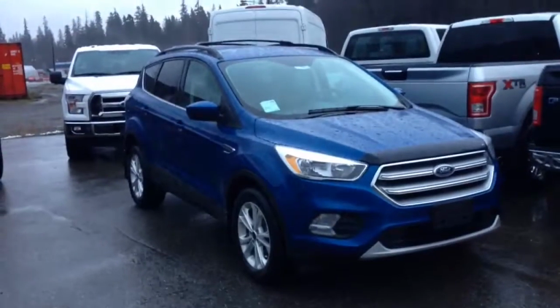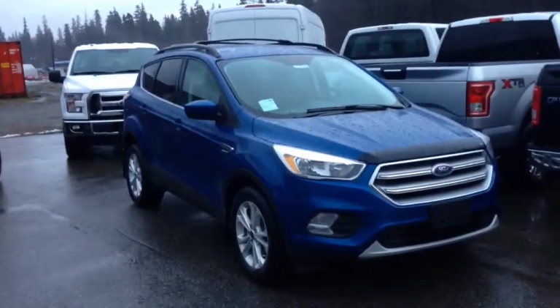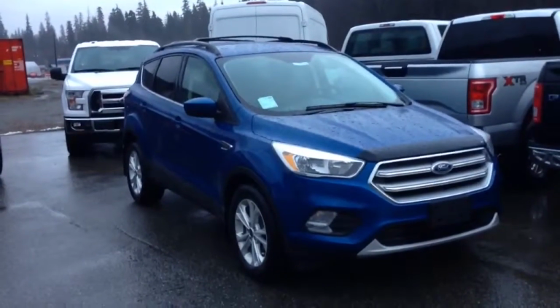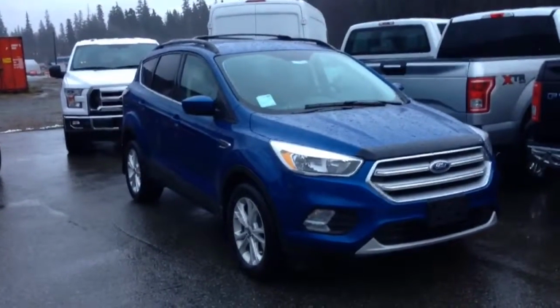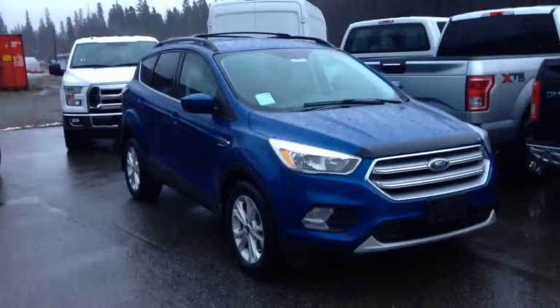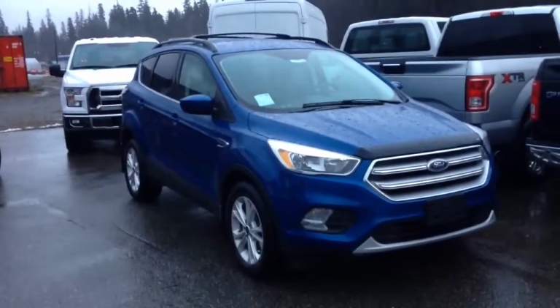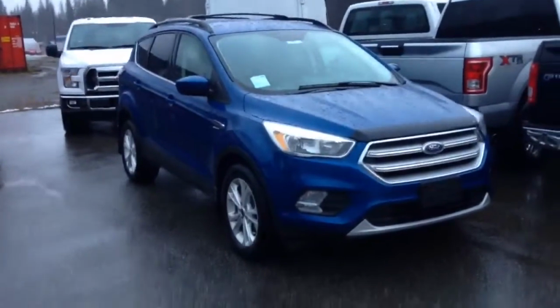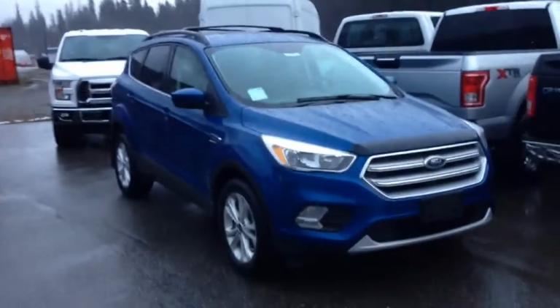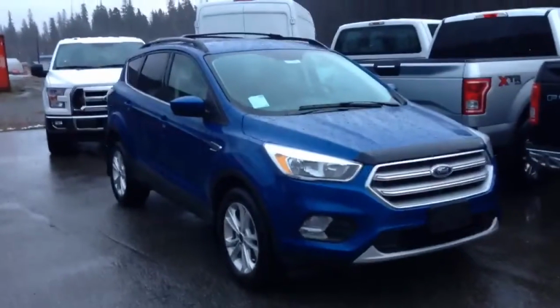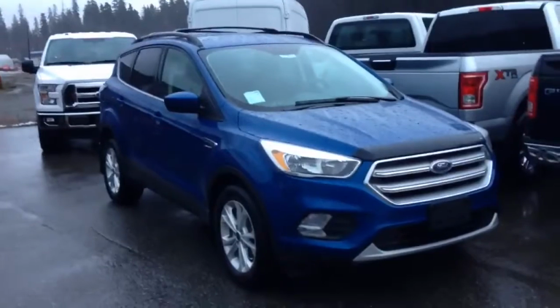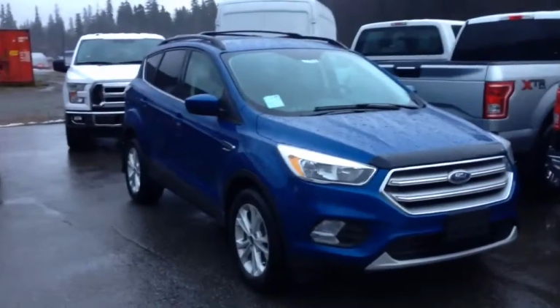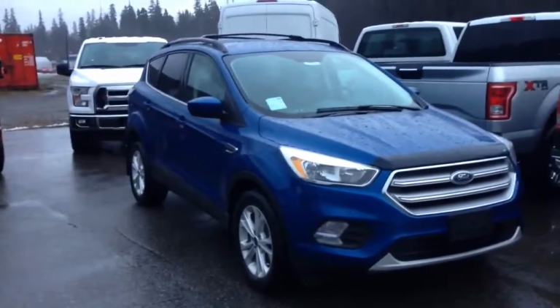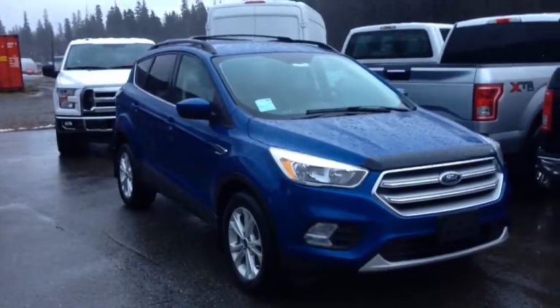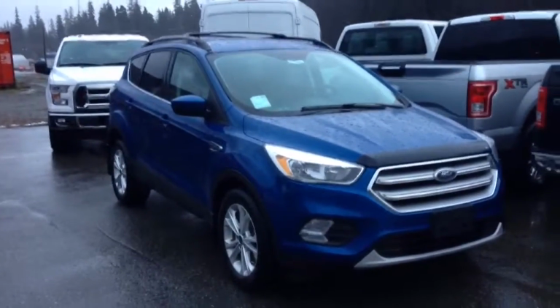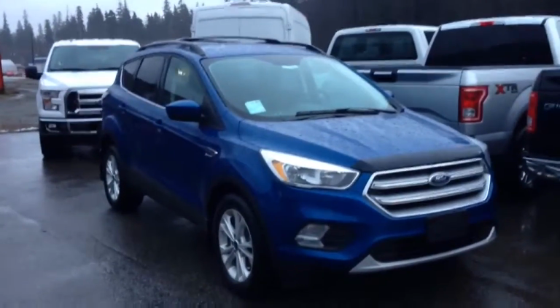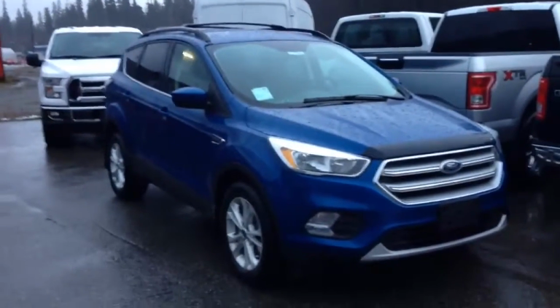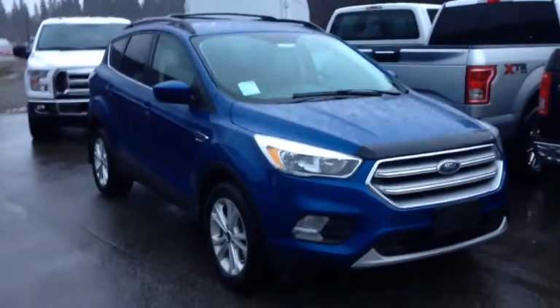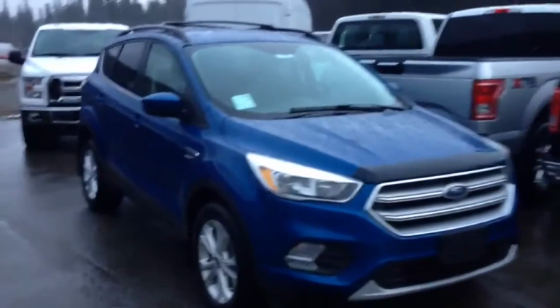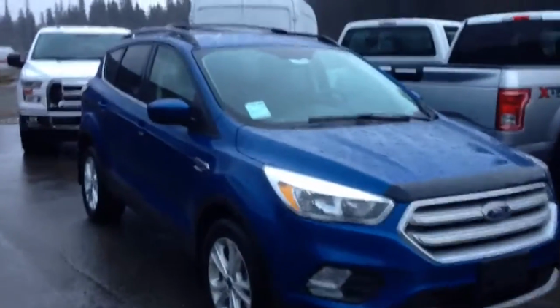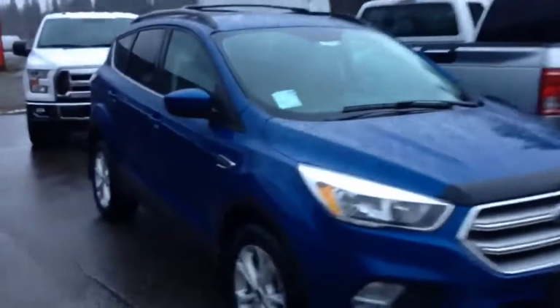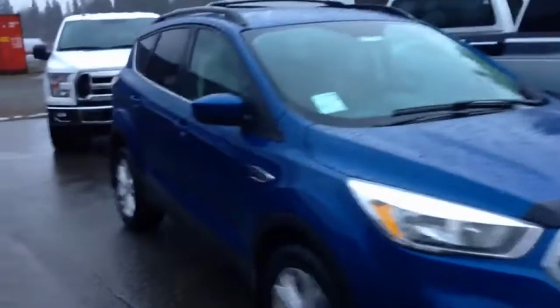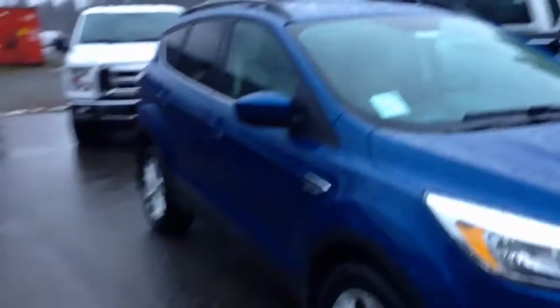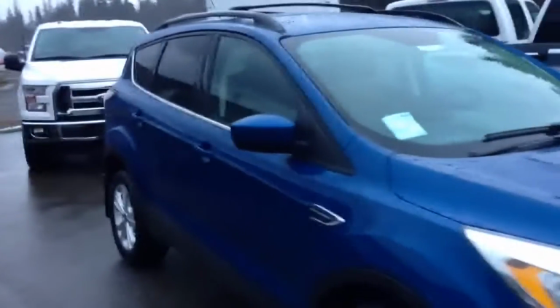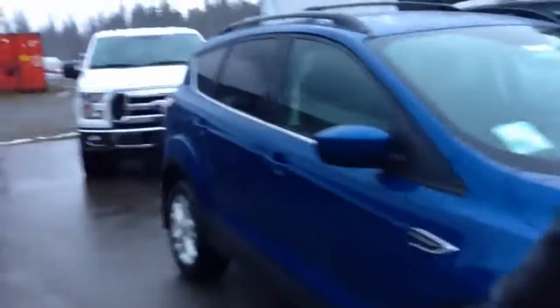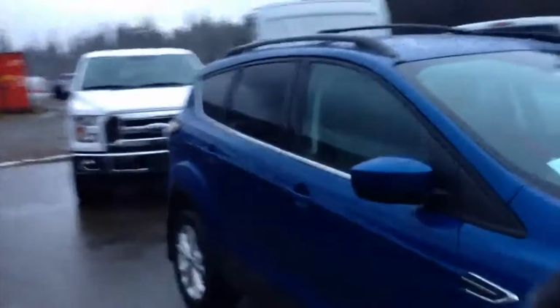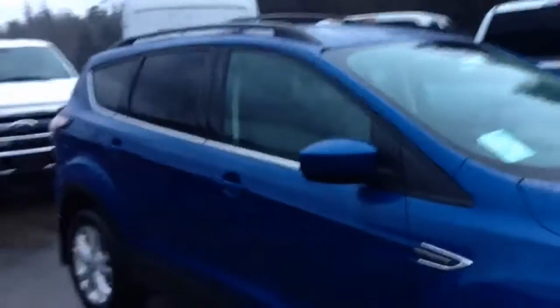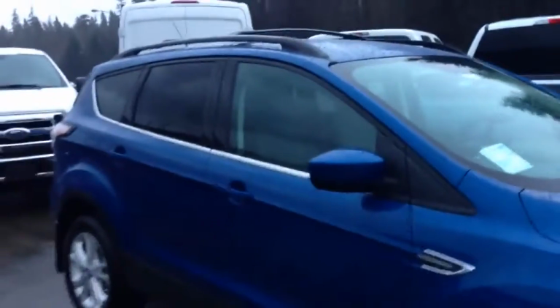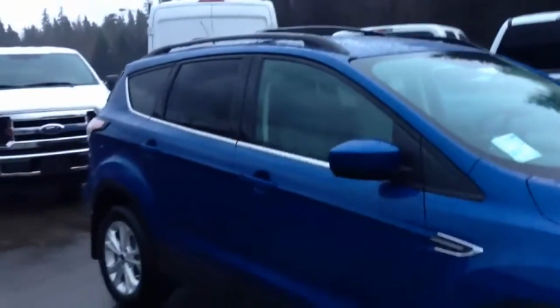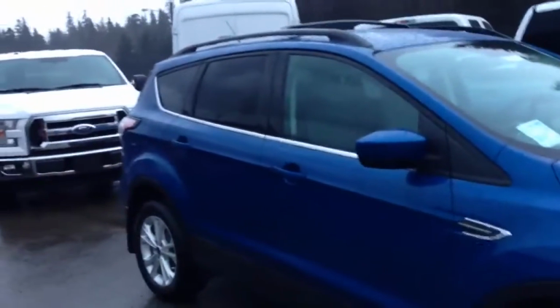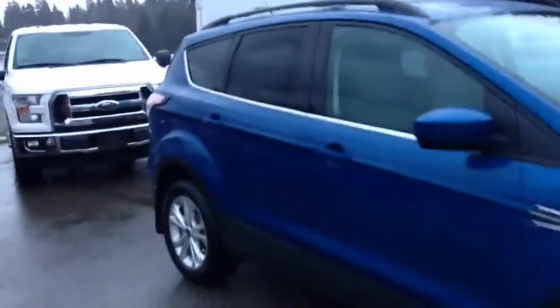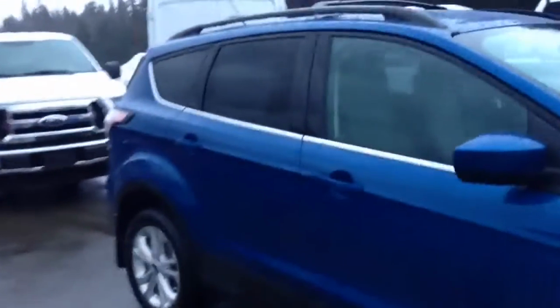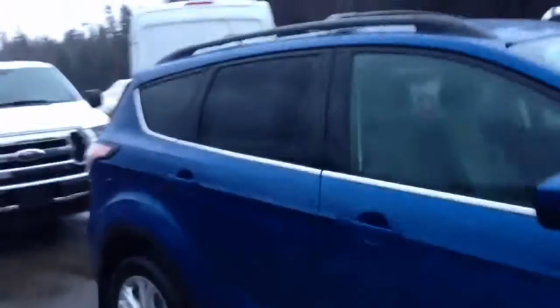Hello, Jeff here at Snow Valley Ford, just doing a quick walk around of a 2017 Ford Escape SE, stock number 37464. Beautiful little vehicle — it's got that nice new color, the lightning blue, very popular.